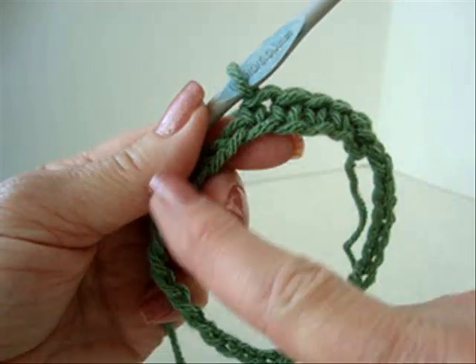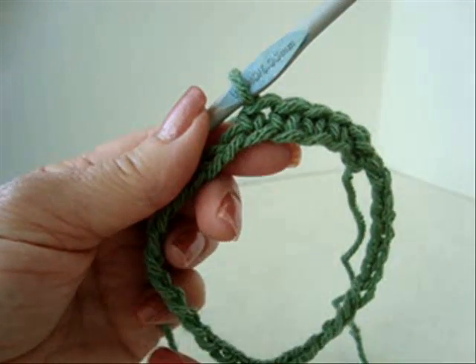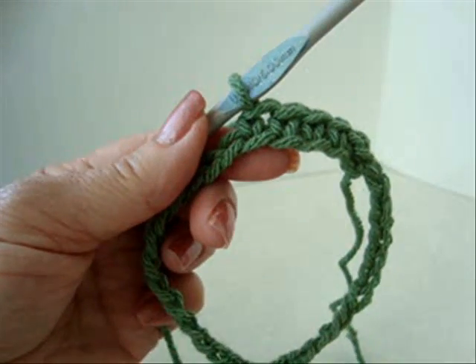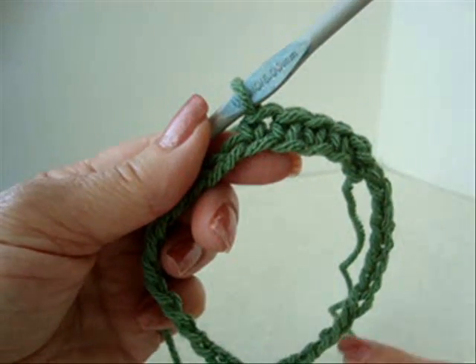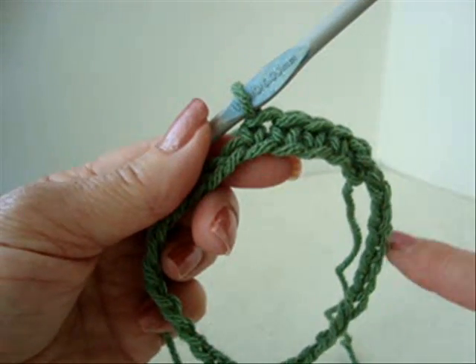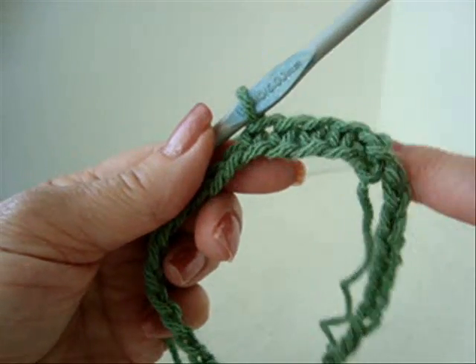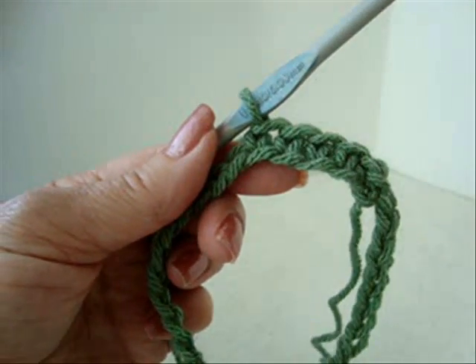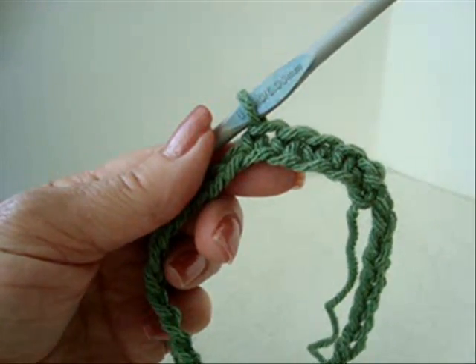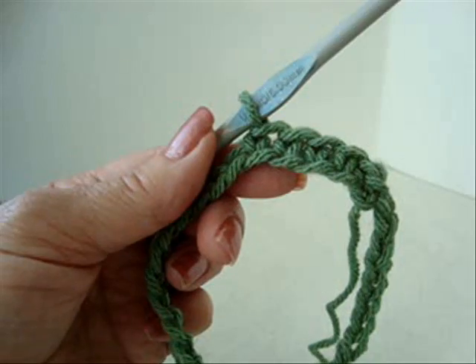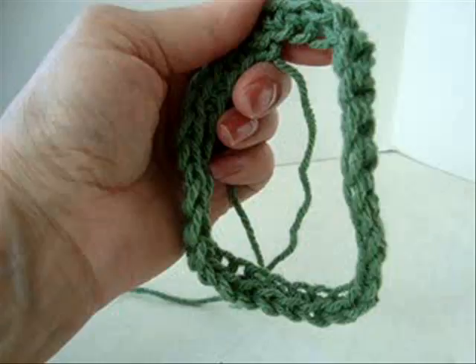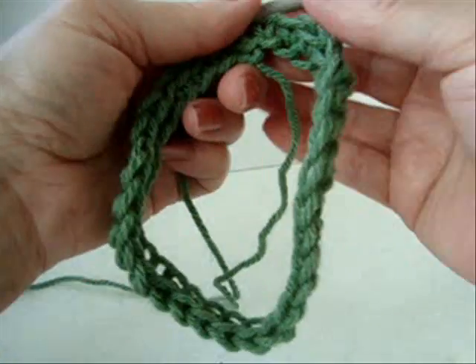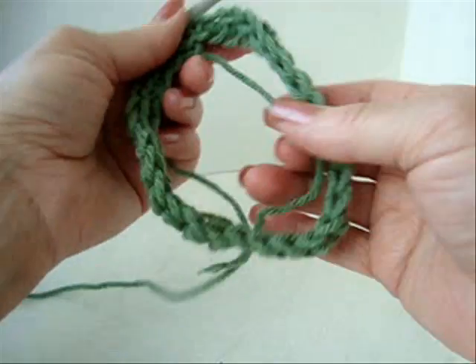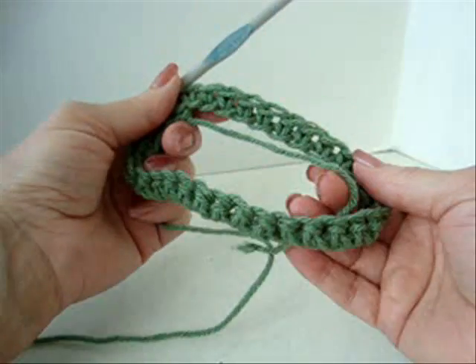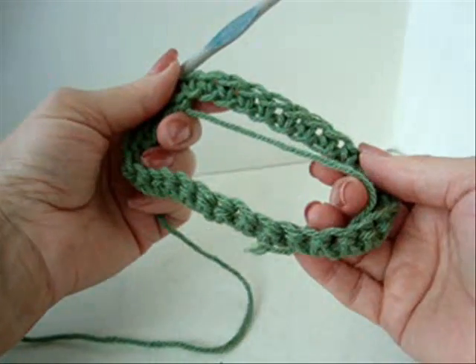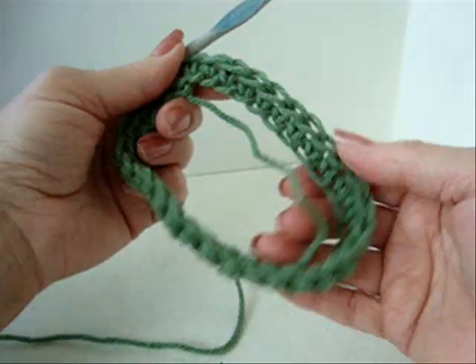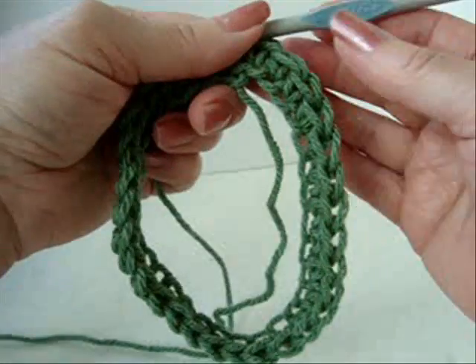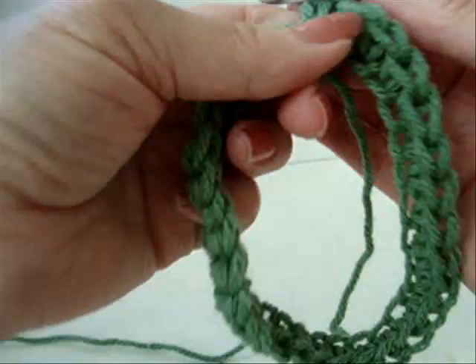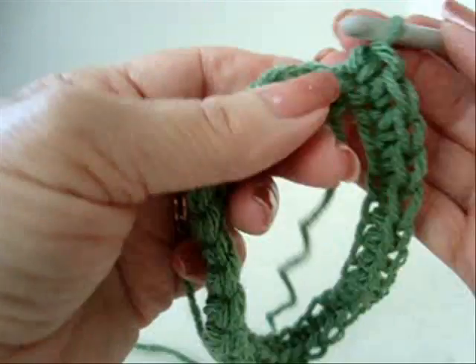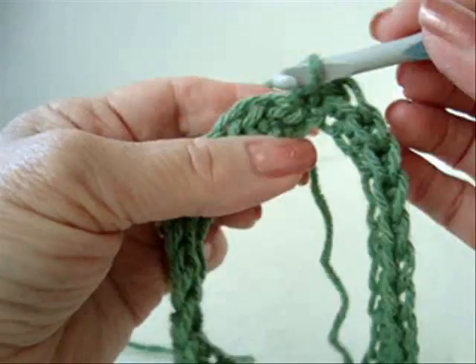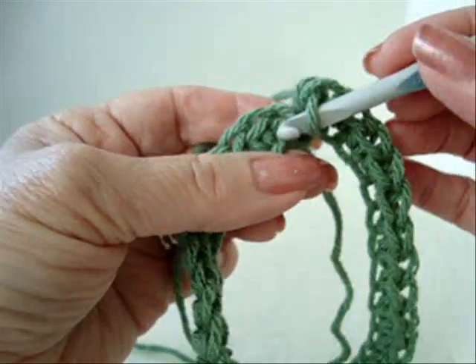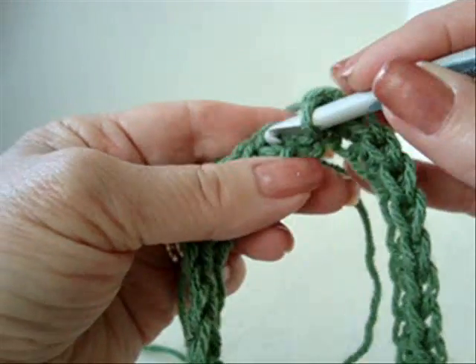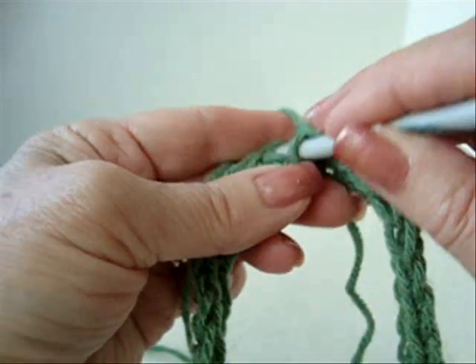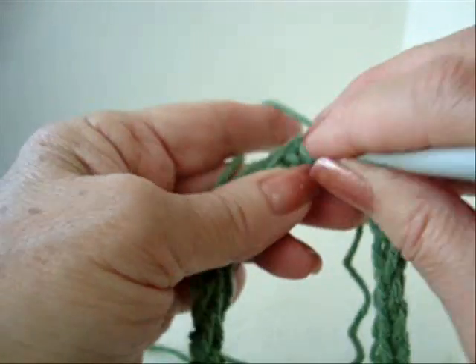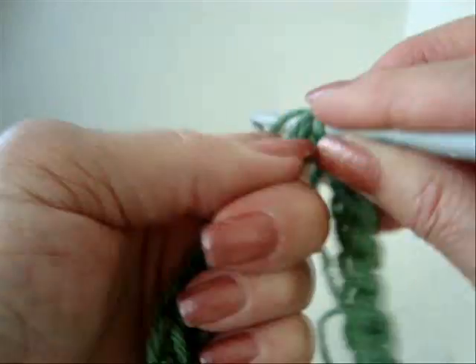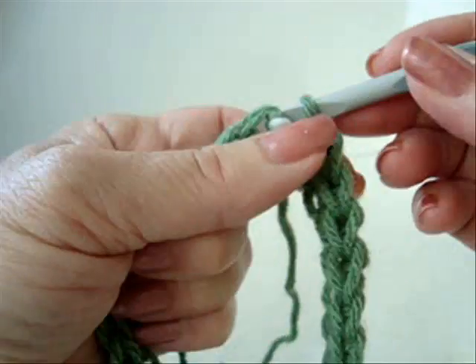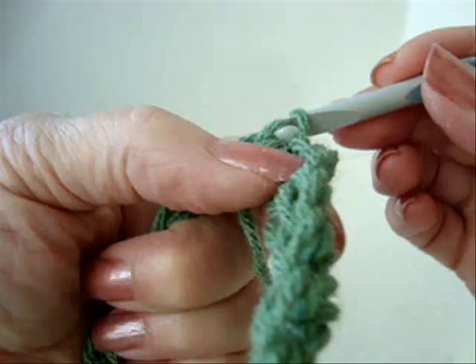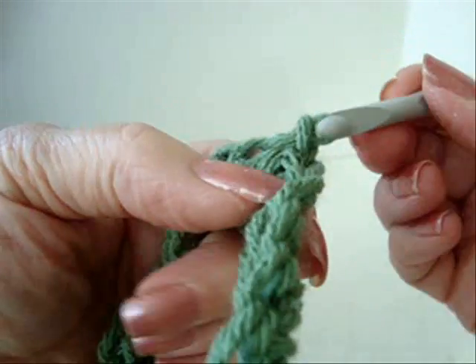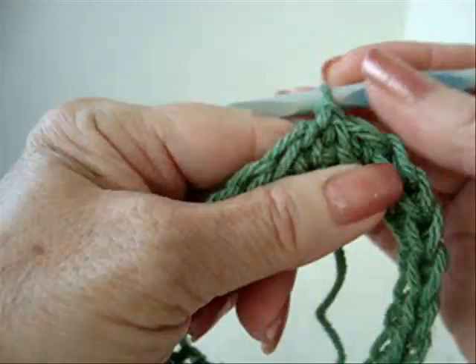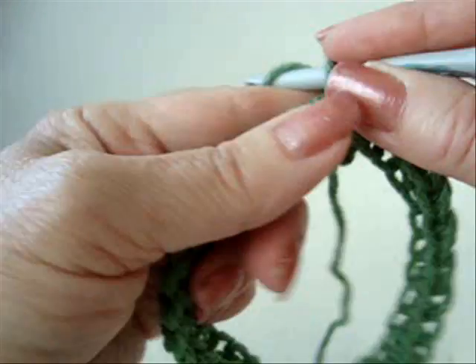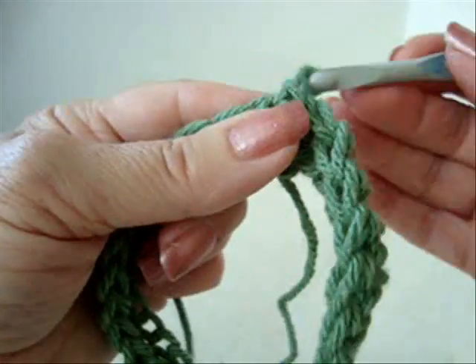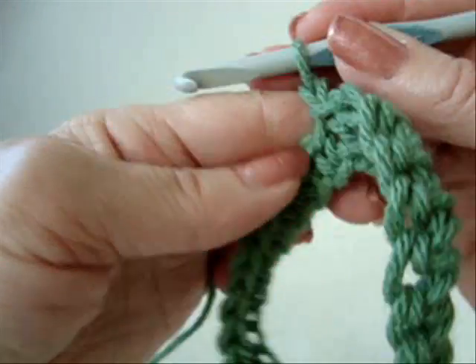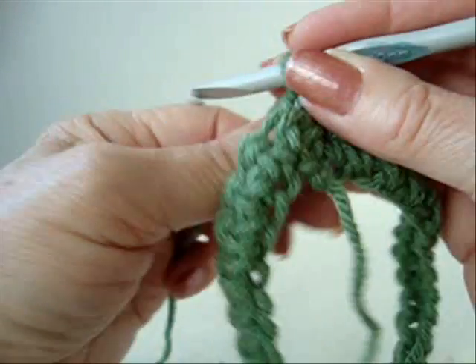Single crochet in every stitch all the way around. I've worked in every stitch all the way around at the end of the row. Slip stitch to join. Chain one and turn.